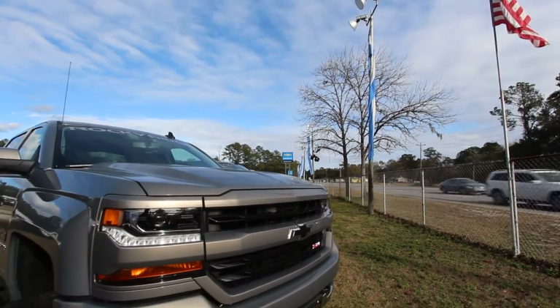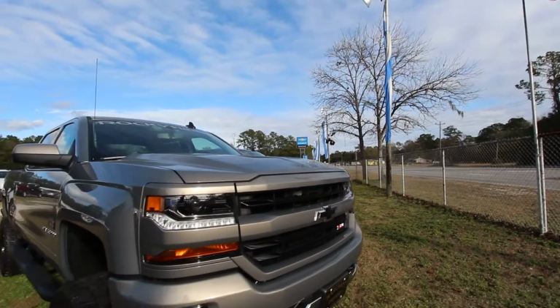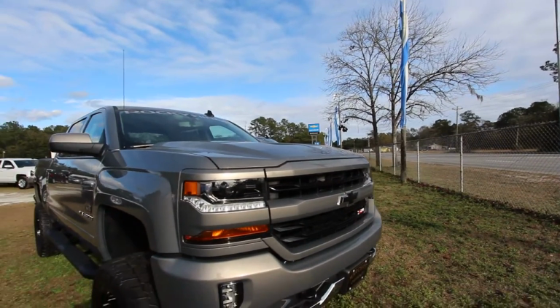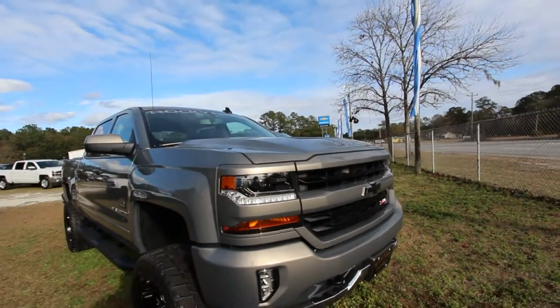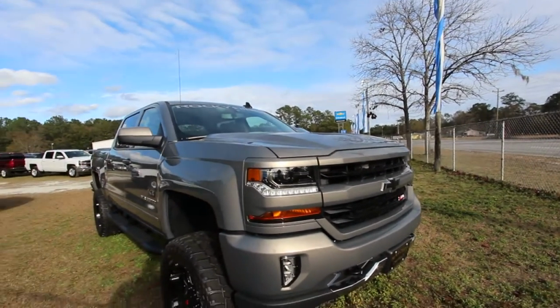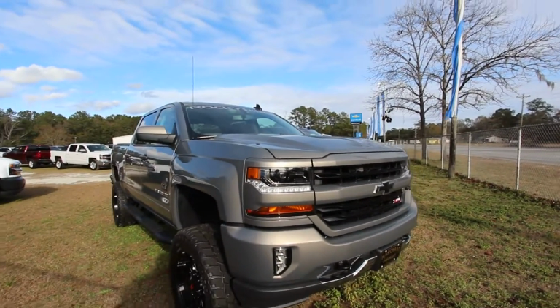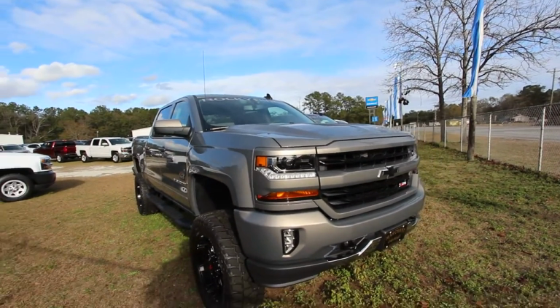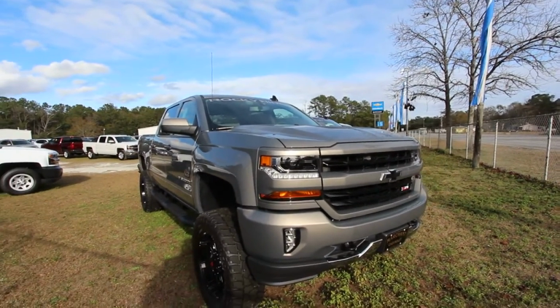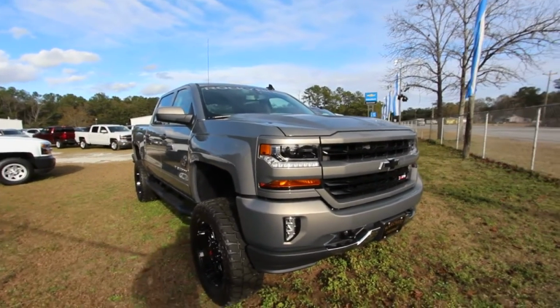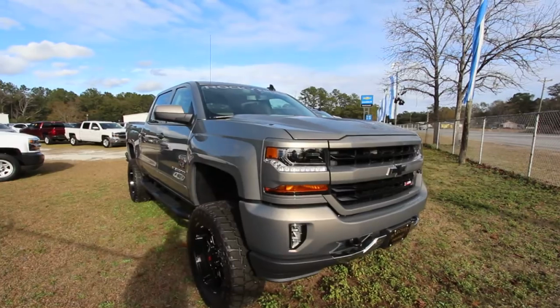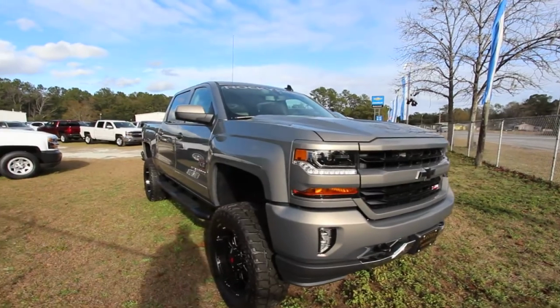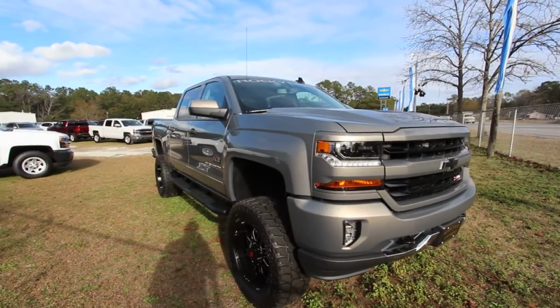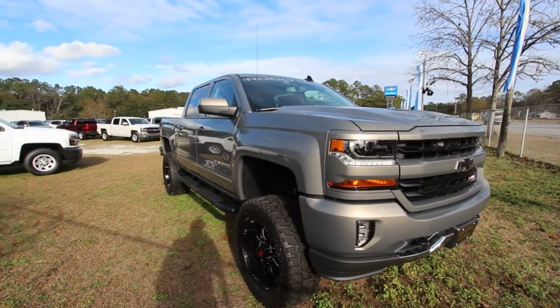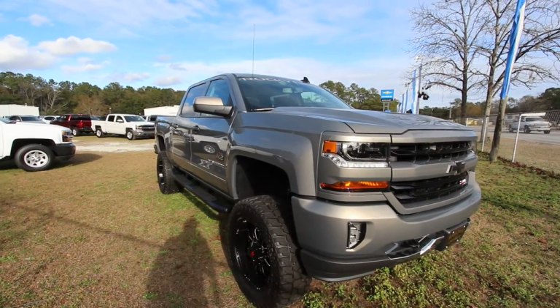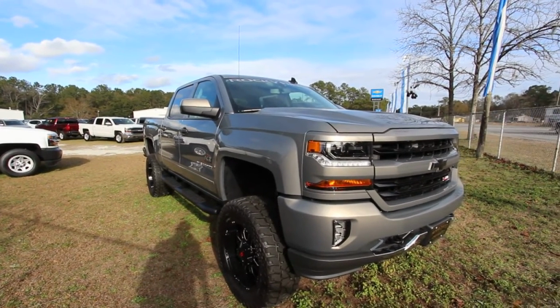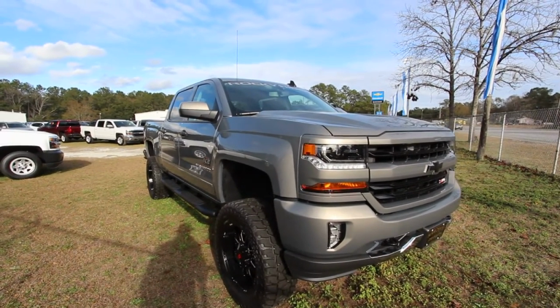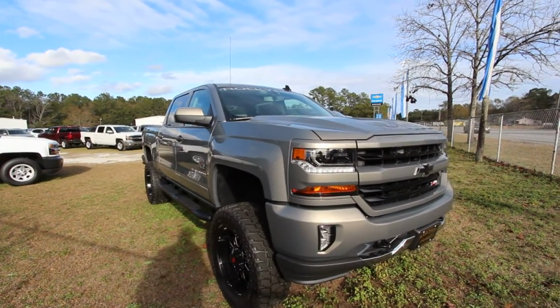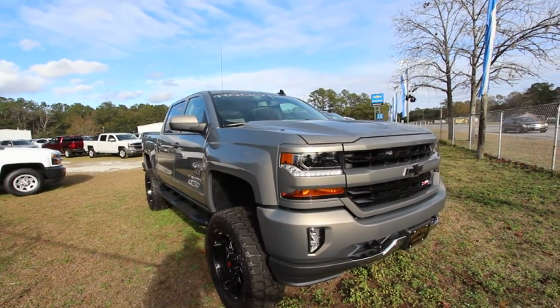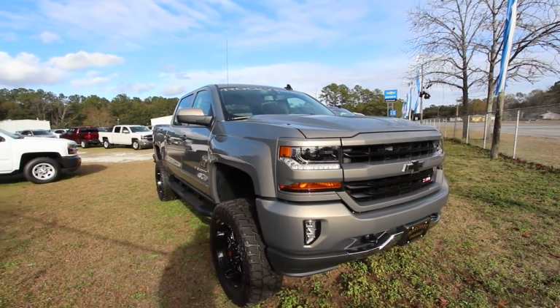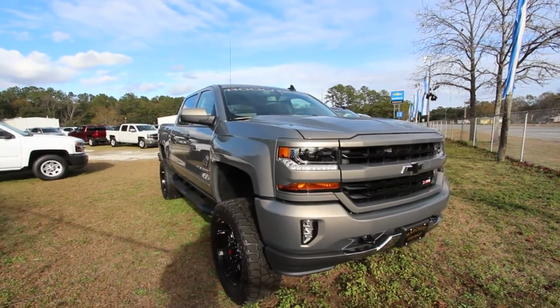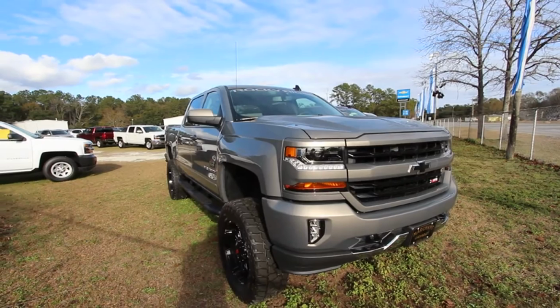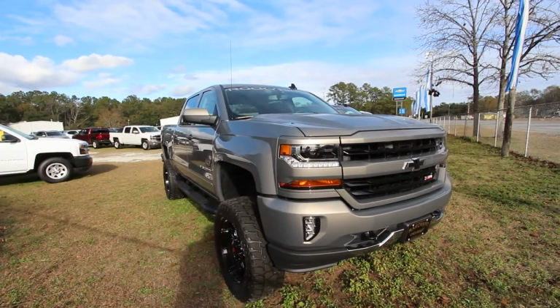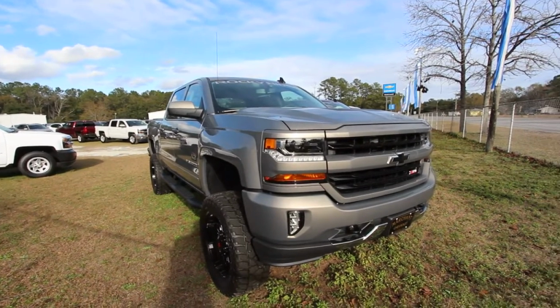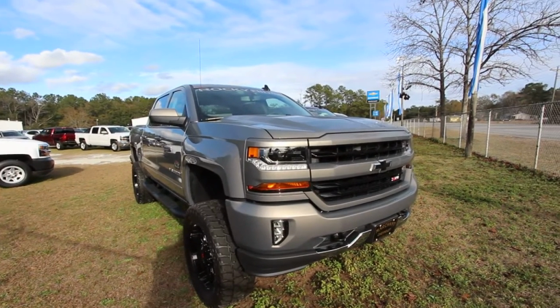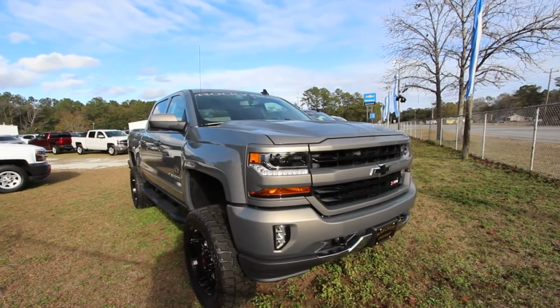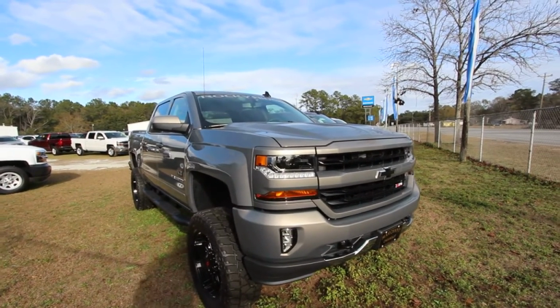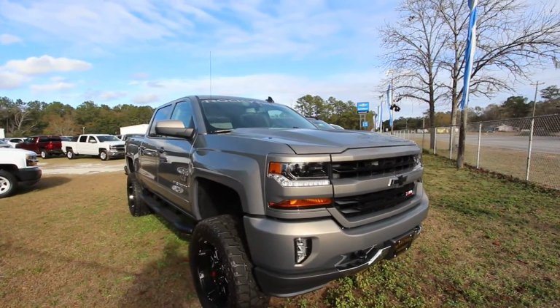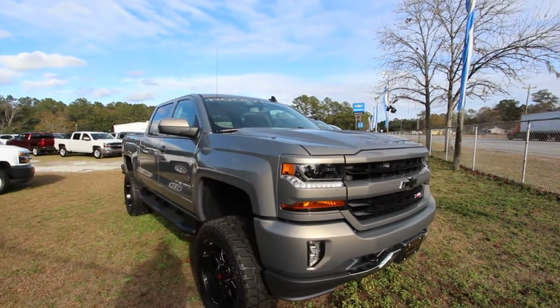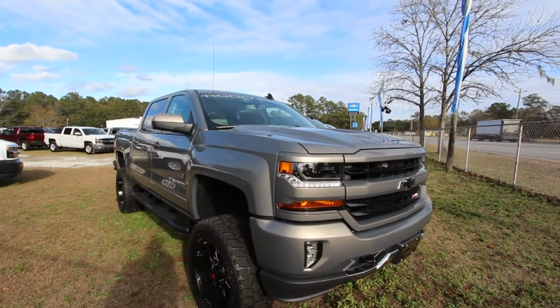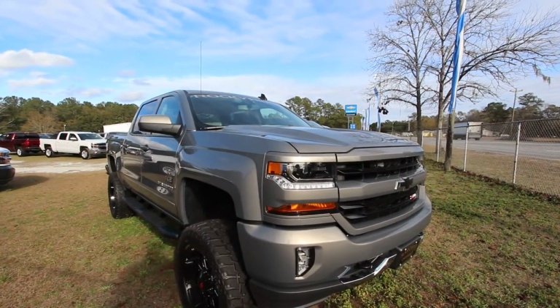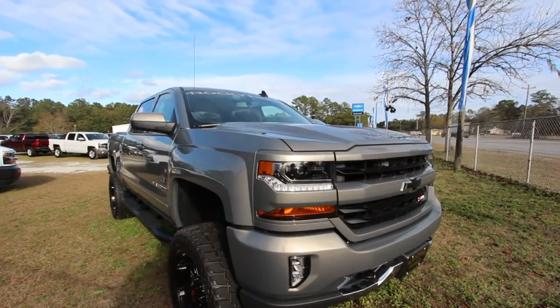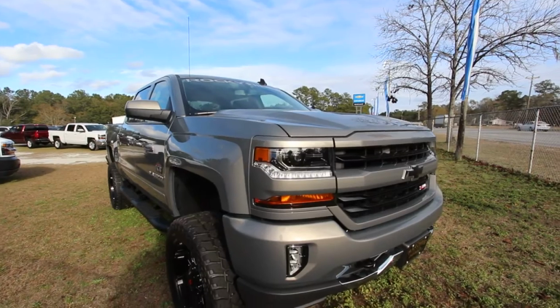What's up everybody? Happy New Year! It's January 10th, 2017, and today if you stay with me for a few minutes on this video, I'm going to be walking through some of the new 2017 Rocky Ridge Package Silverados. So stay with us as we get started.